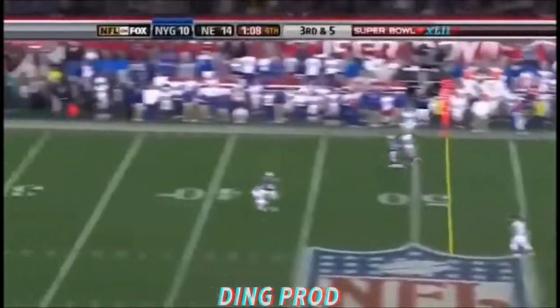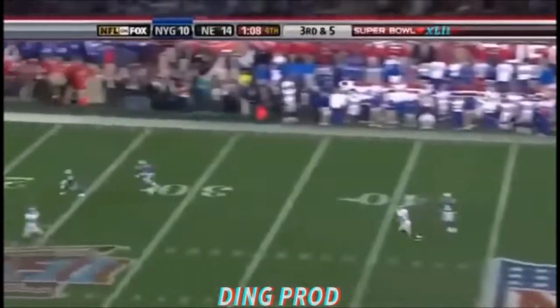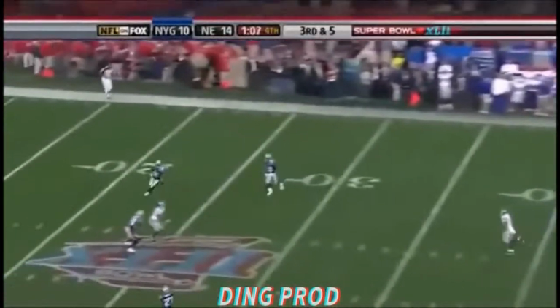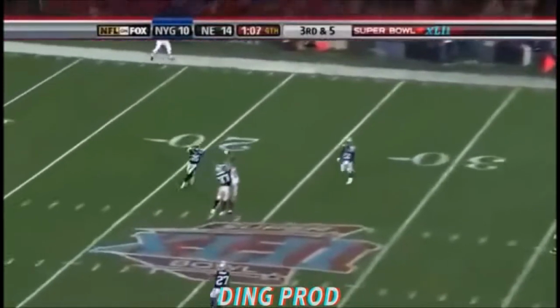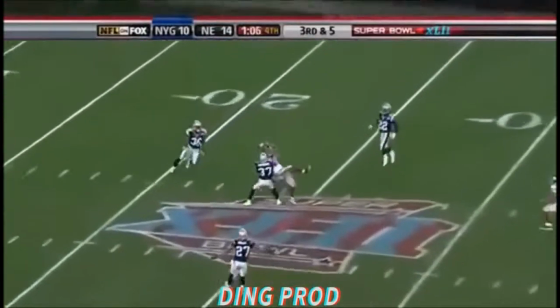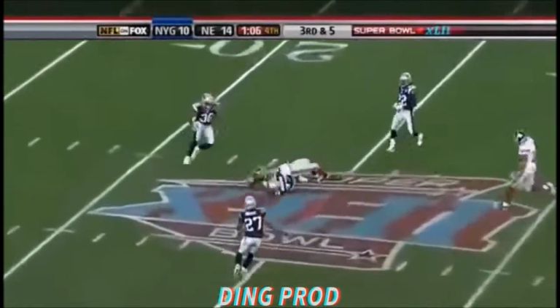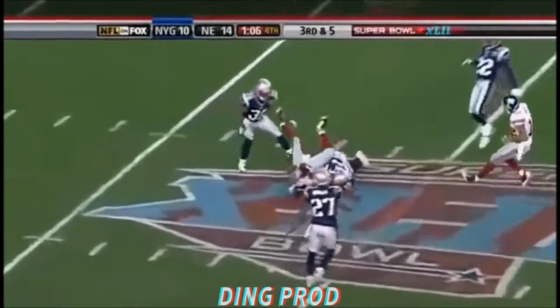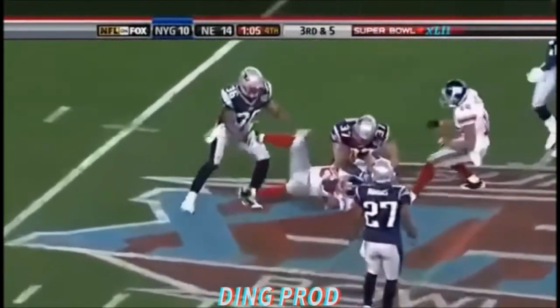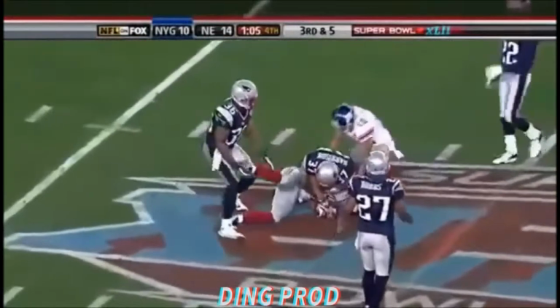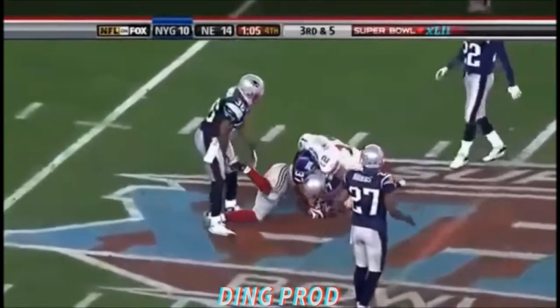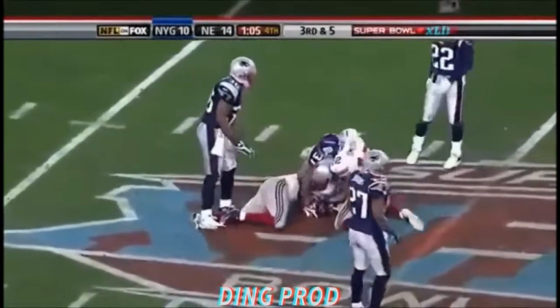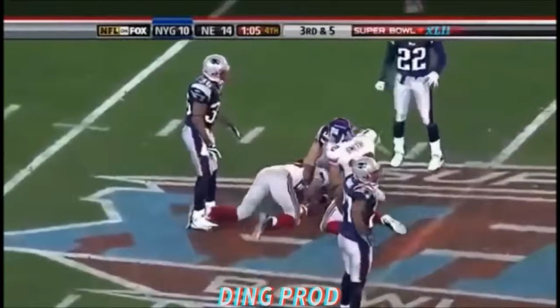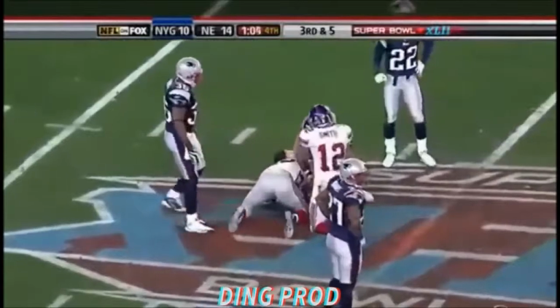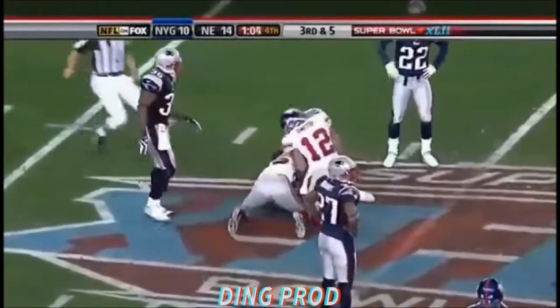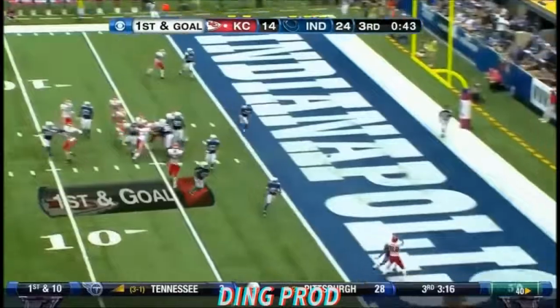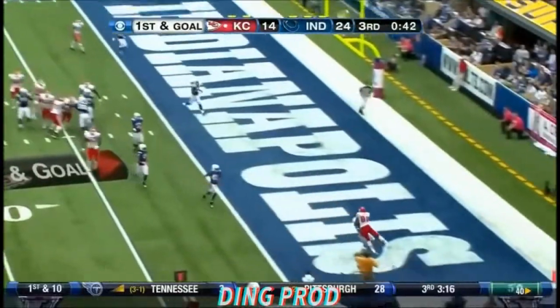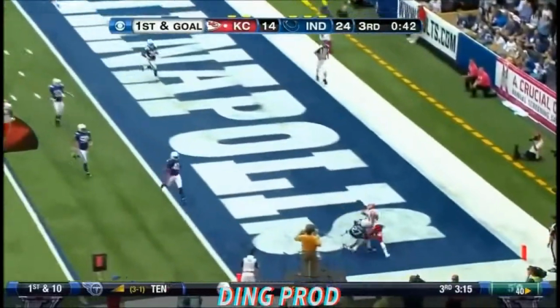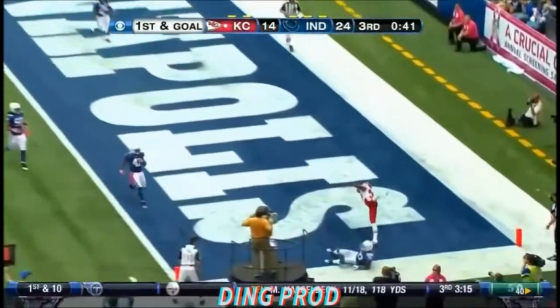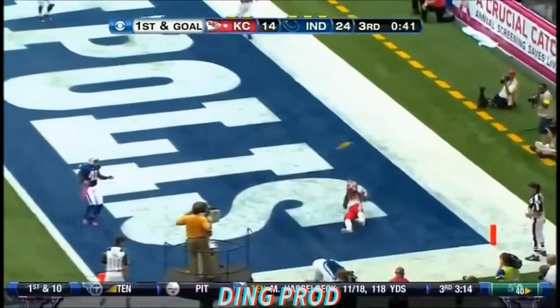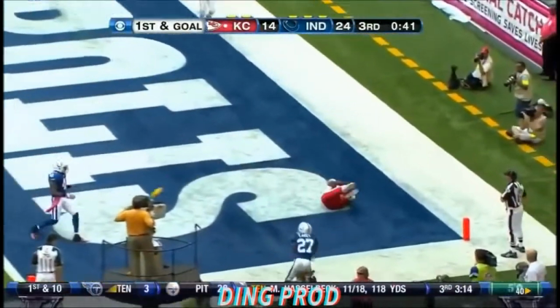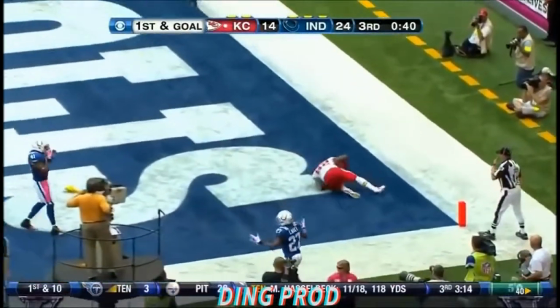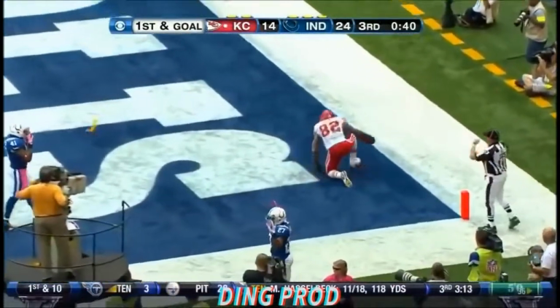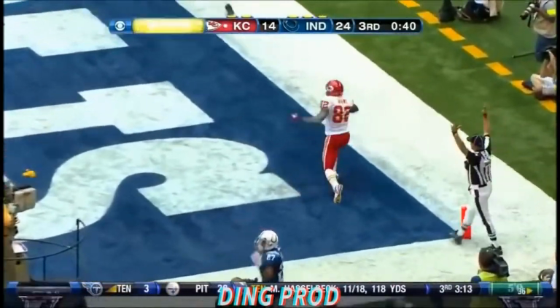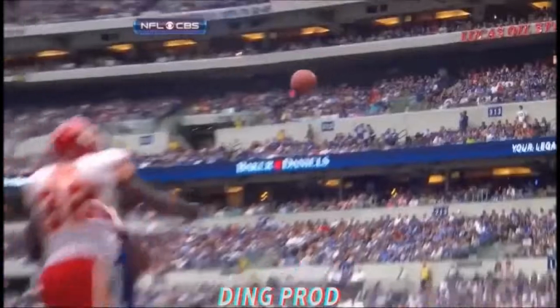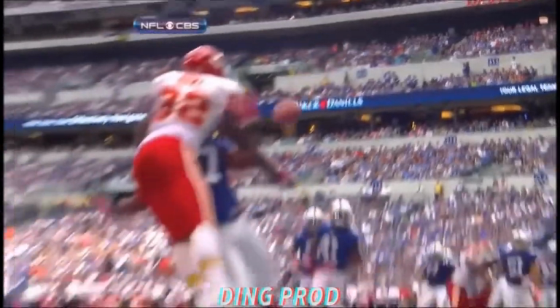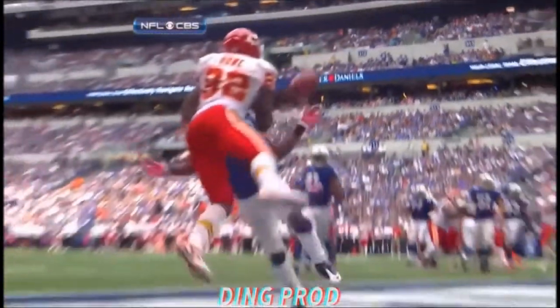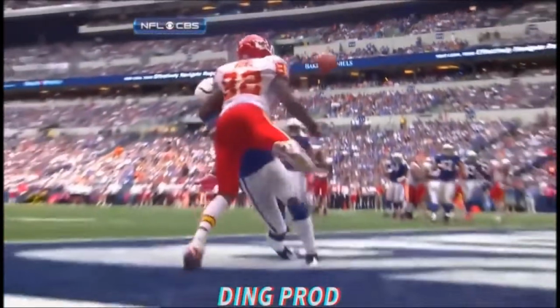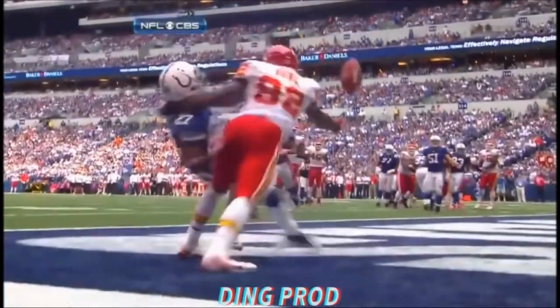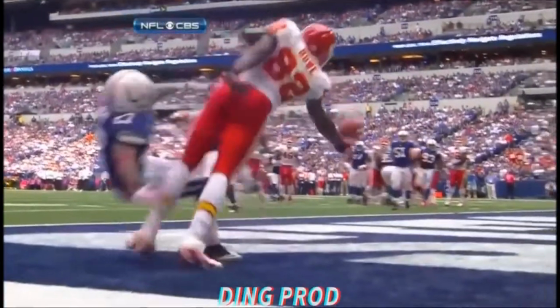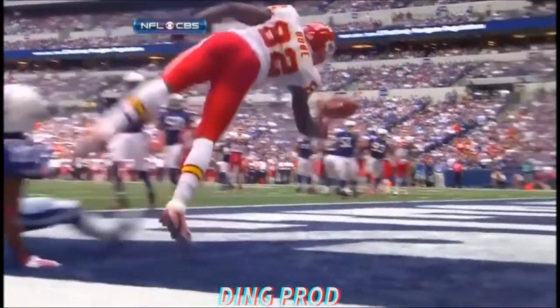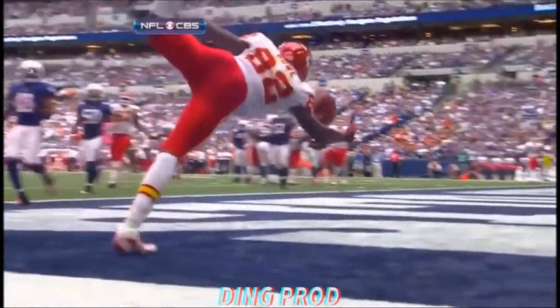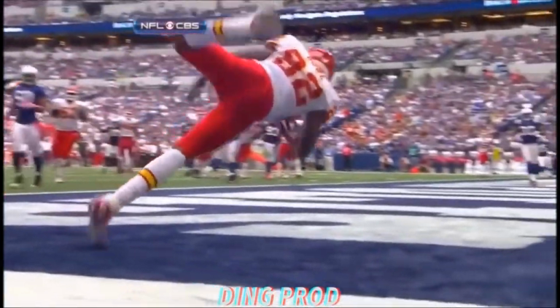He airs it out down the field and it is caught by Tyree Boone — lazy defense, number 27. The defense is right in the chest of Dwayne Boone.